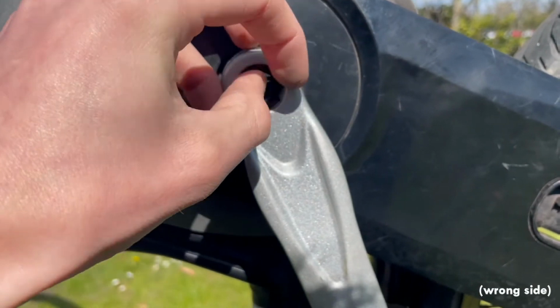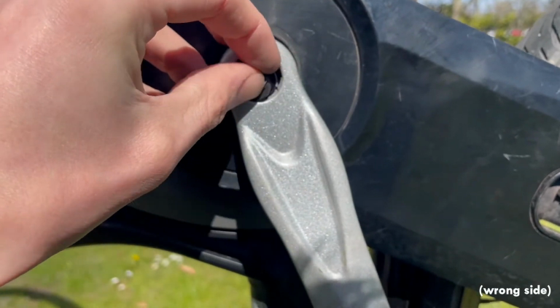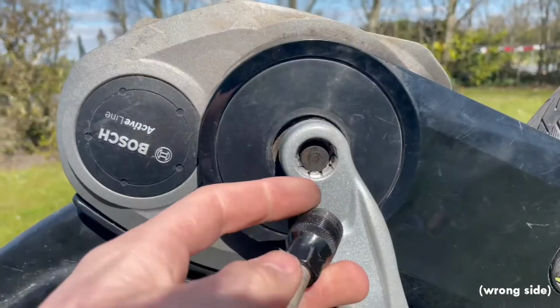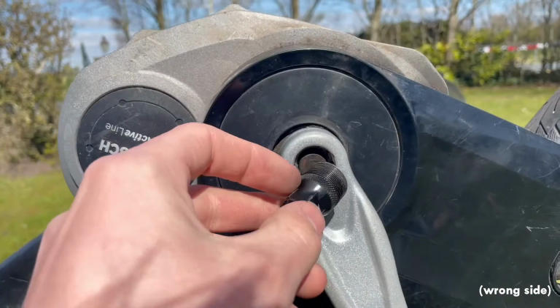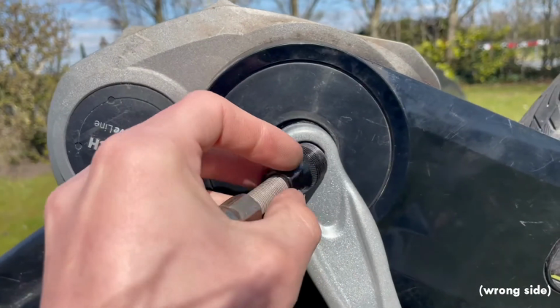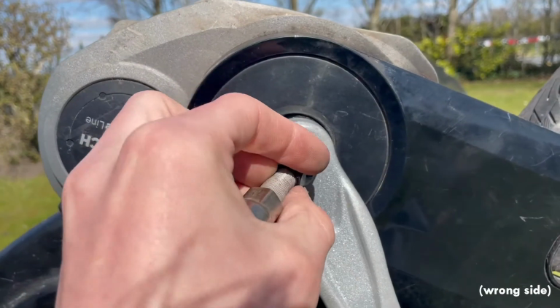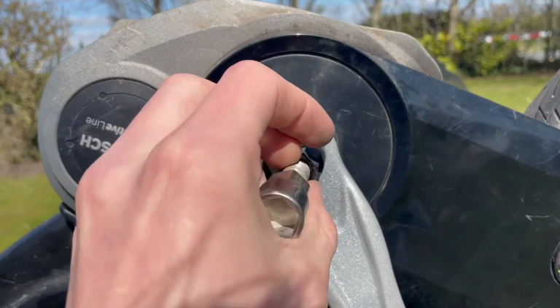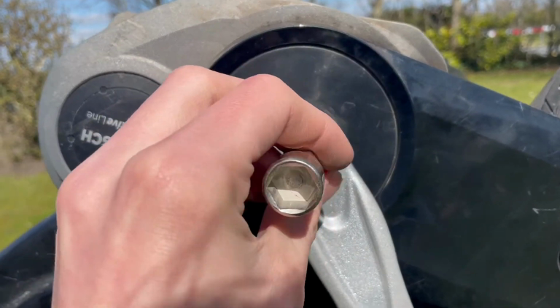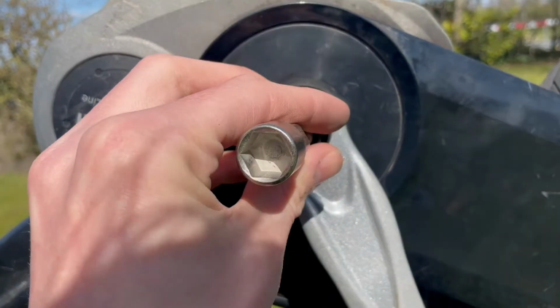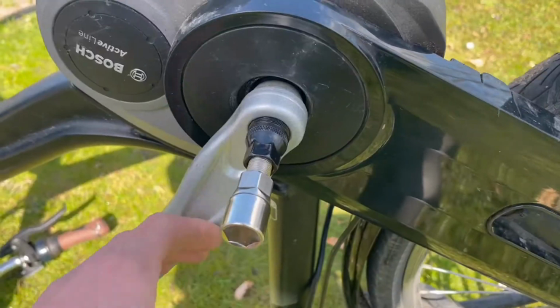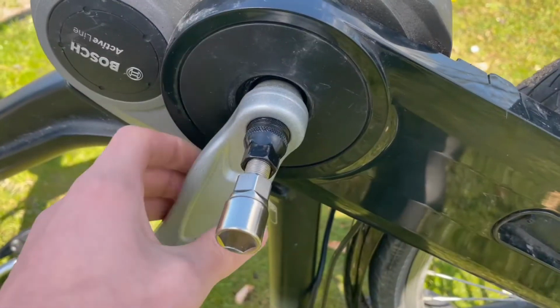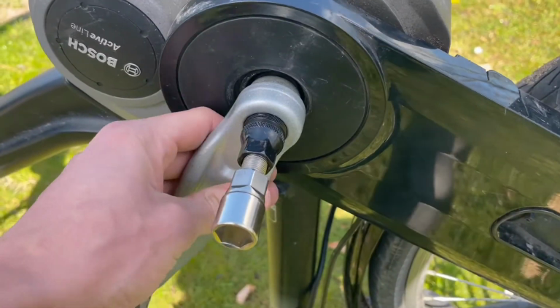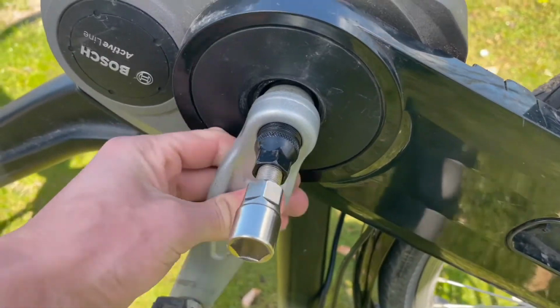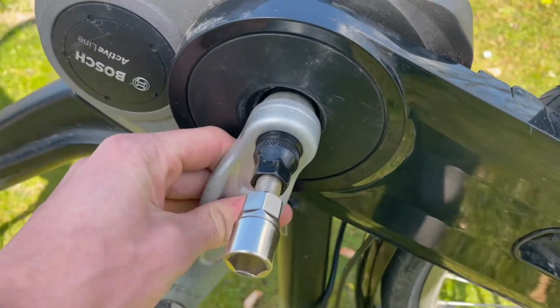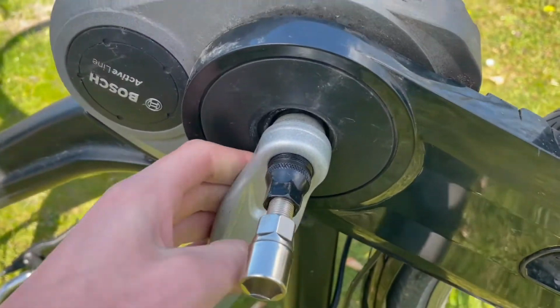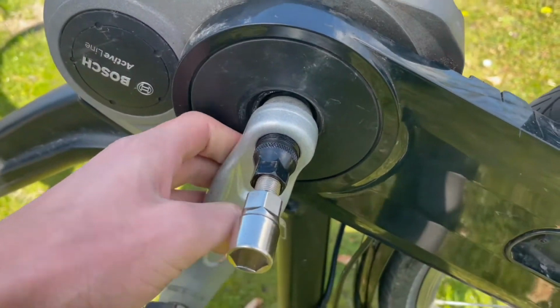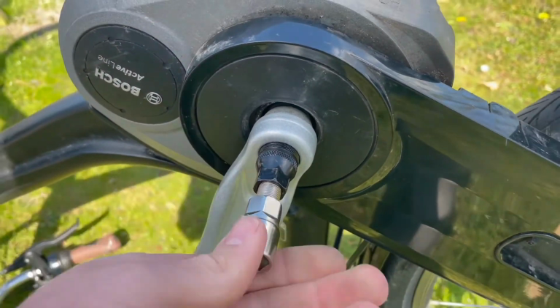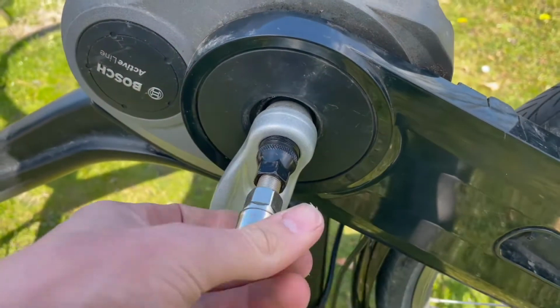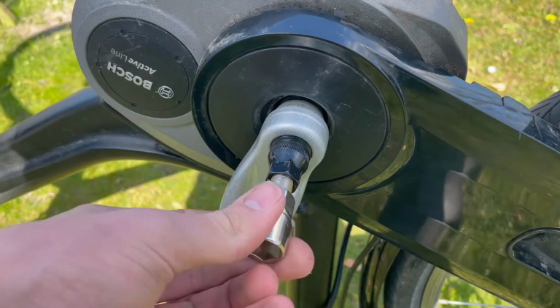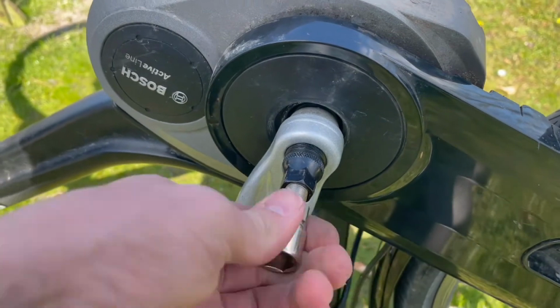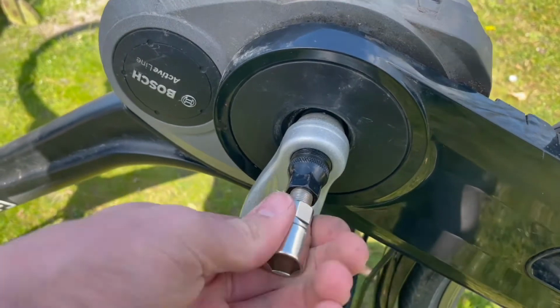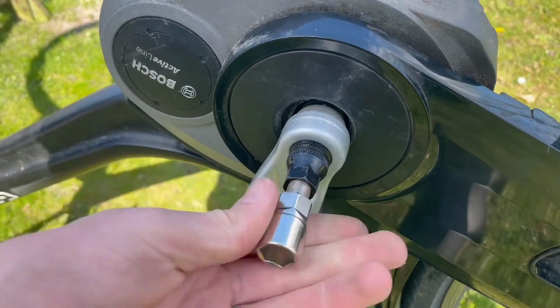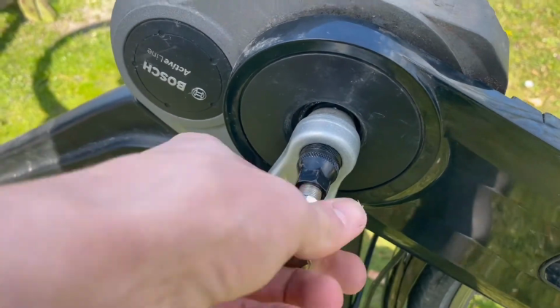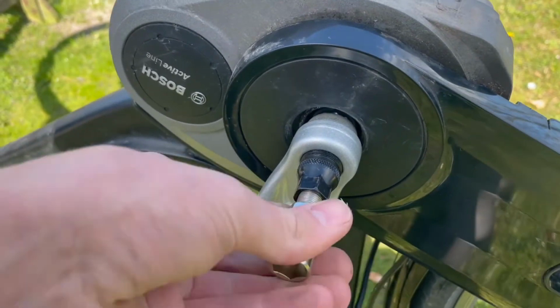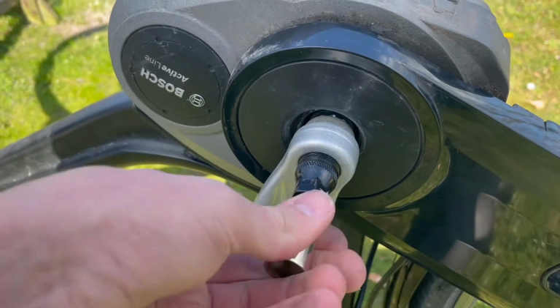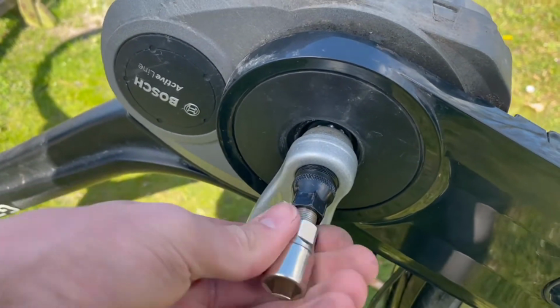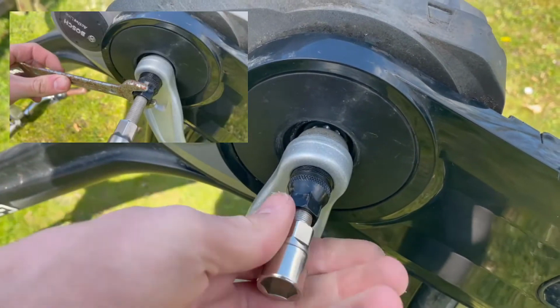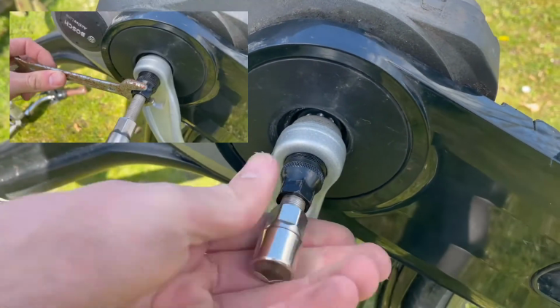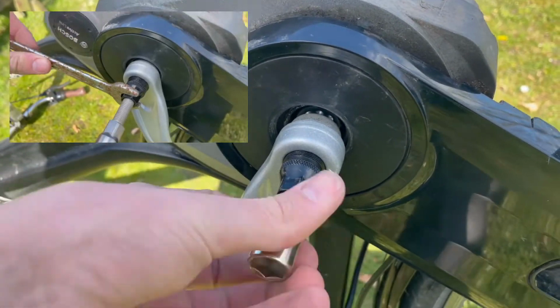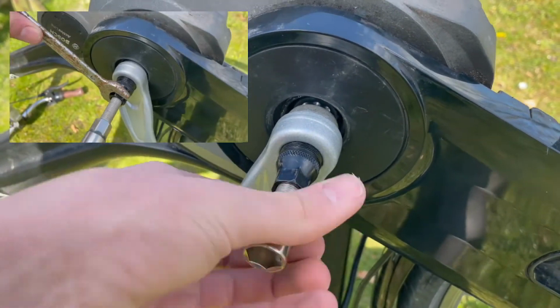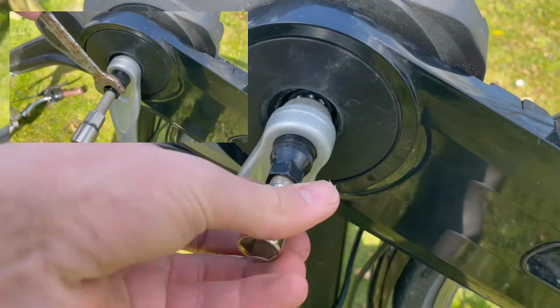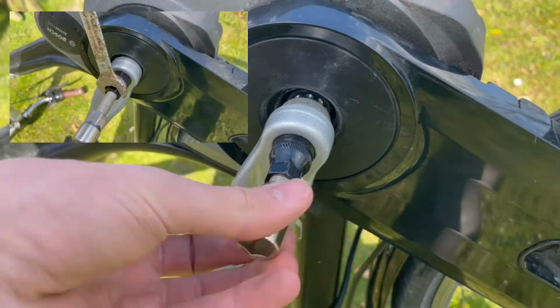Then you turn the crank bolt puller on the pedal. Tighten the crank bolt and the pedal will come loose. You may need a little more strength — then use a key.